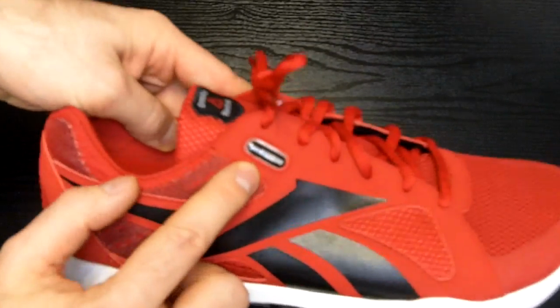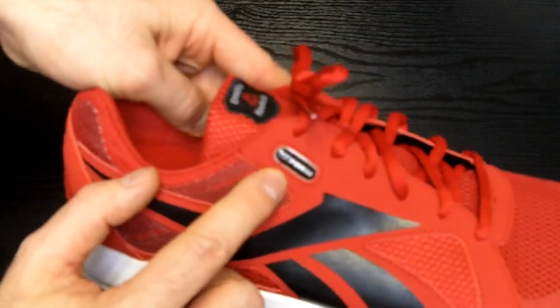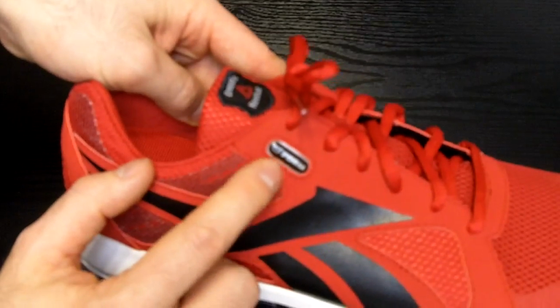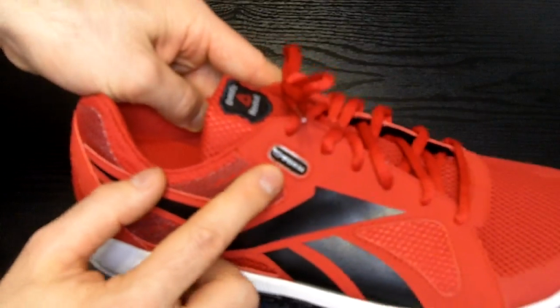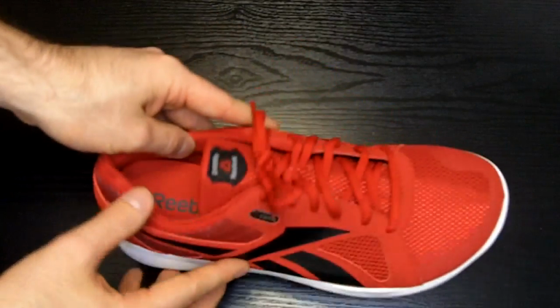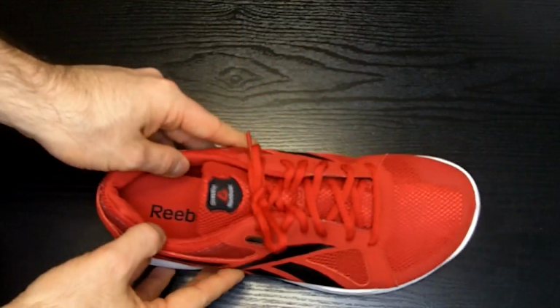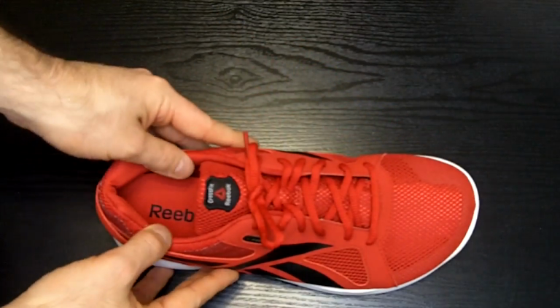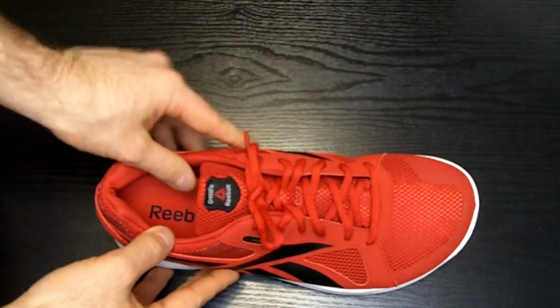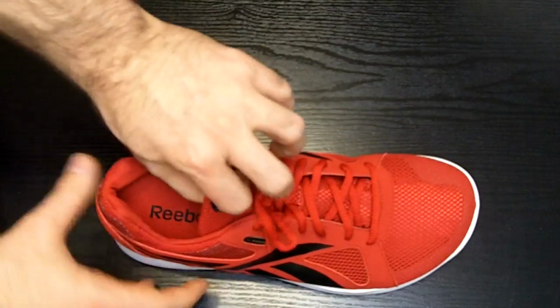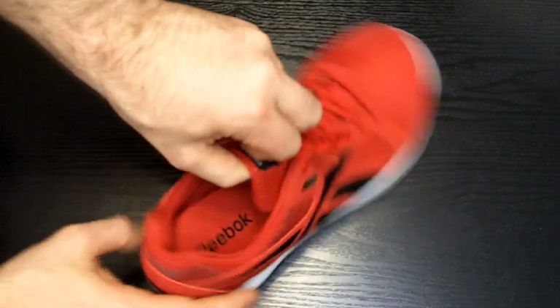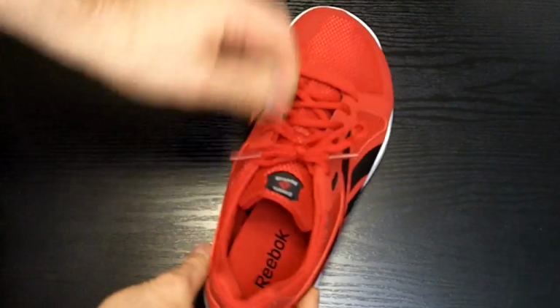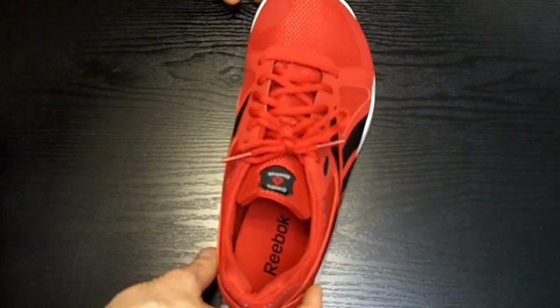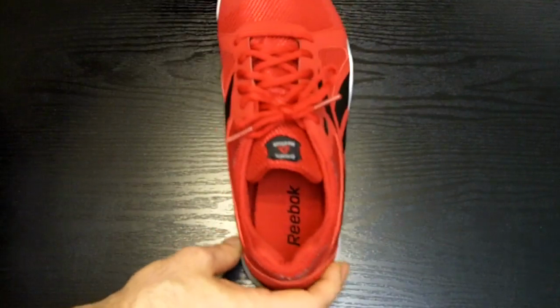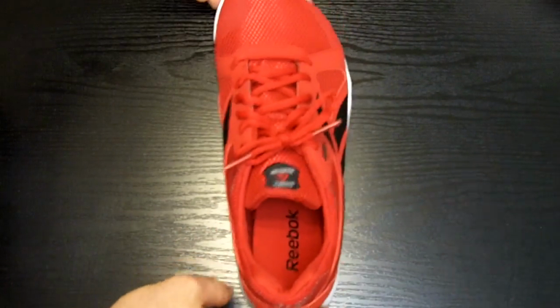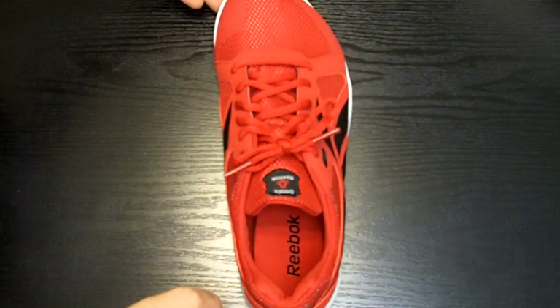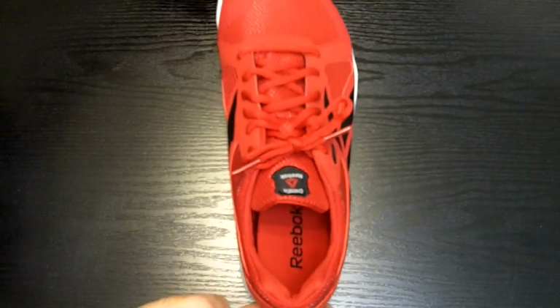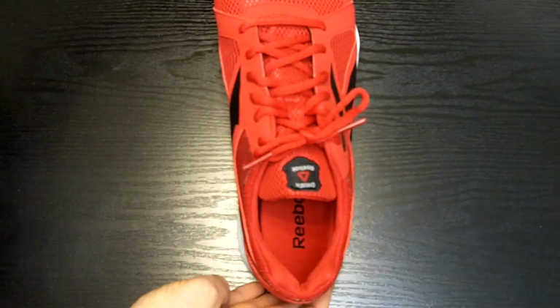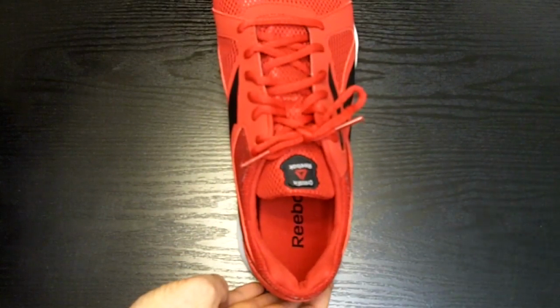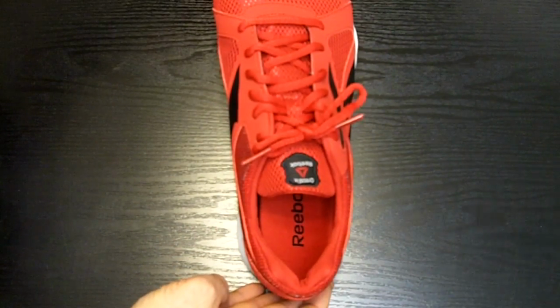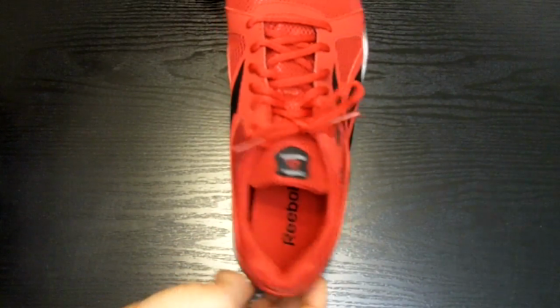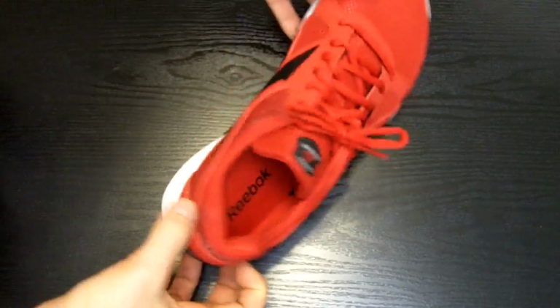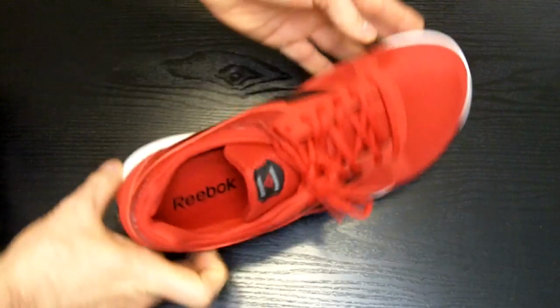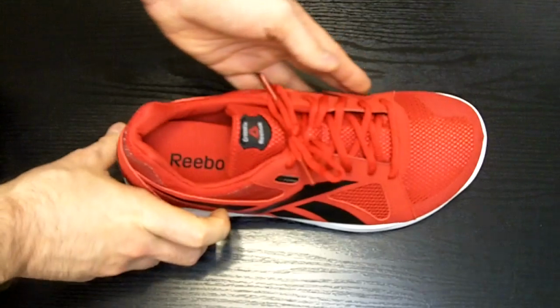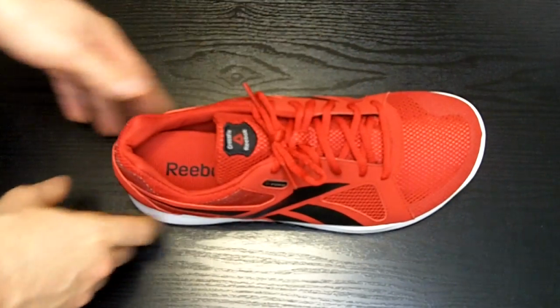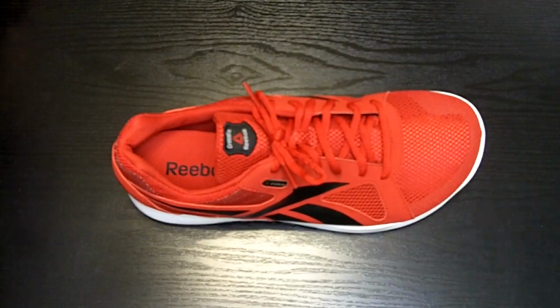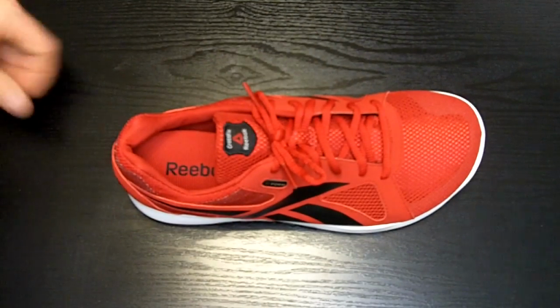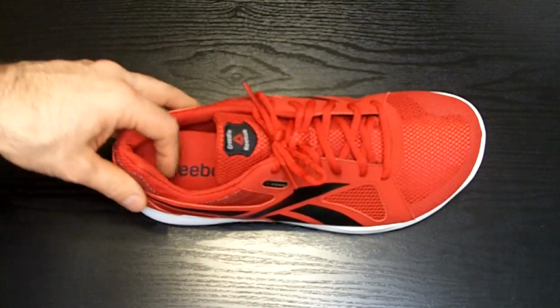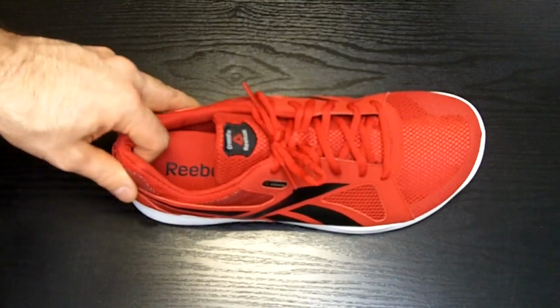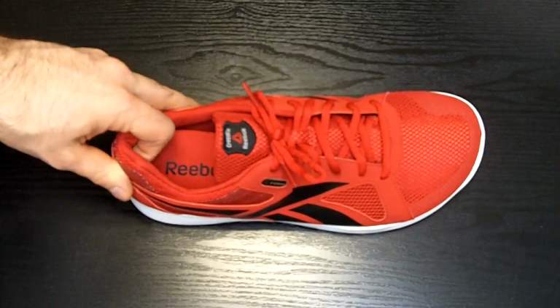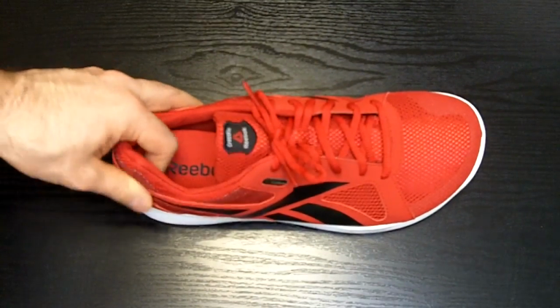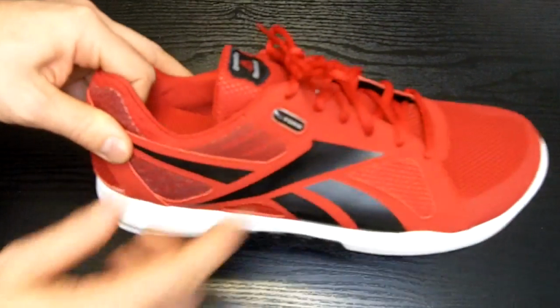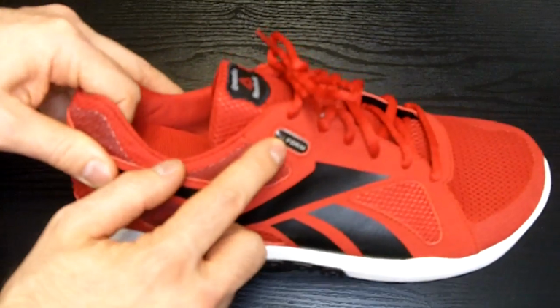The Reebok U-Form feature allows you to mold the shoe to your foot. There are two types of U-Form: bake in the oven and hair blow dryer. The U-Form Nano requires a blow dryer placed inside the shoe for four to eight minutes until the U-Form logo turns red.